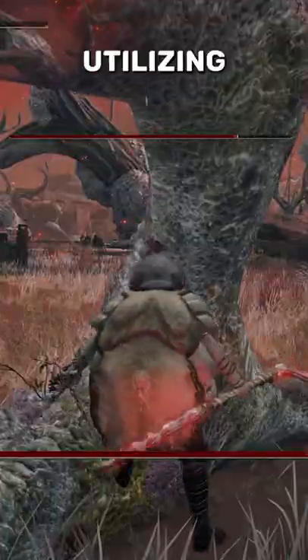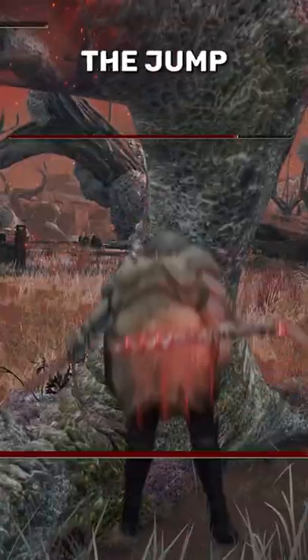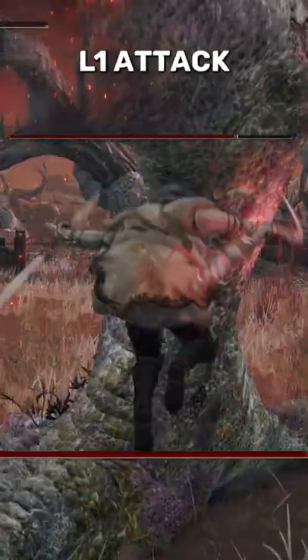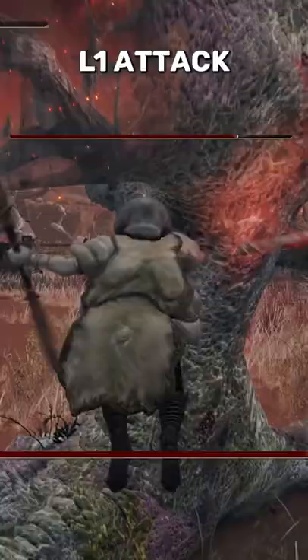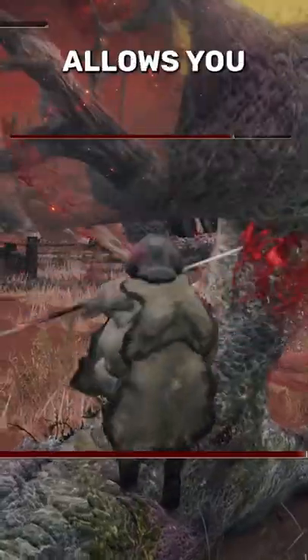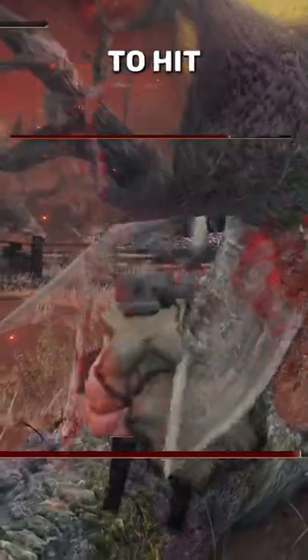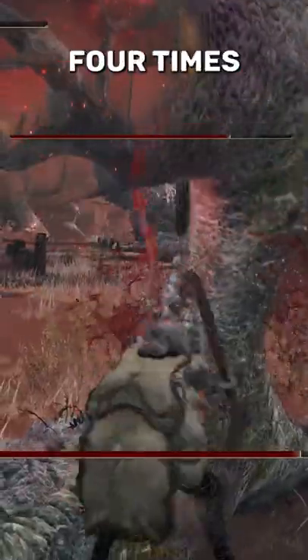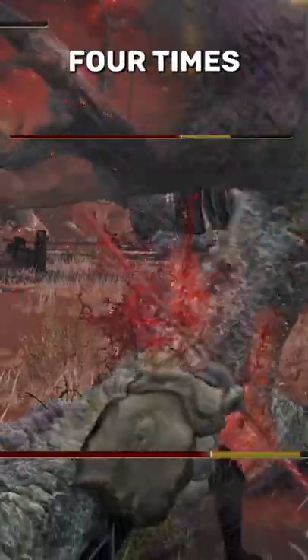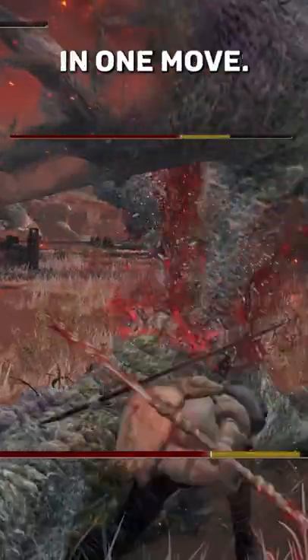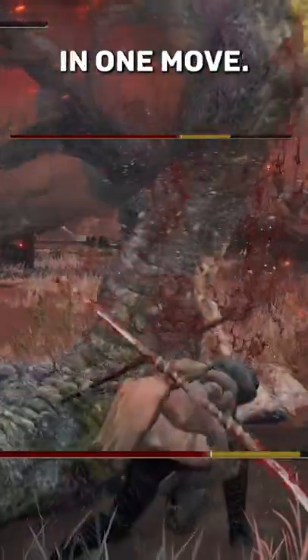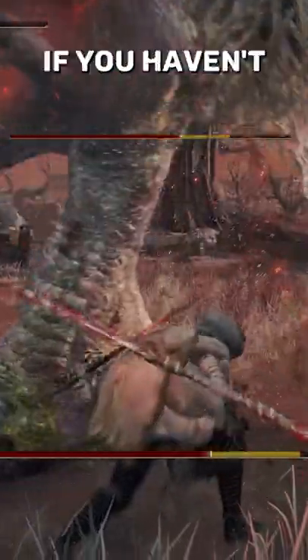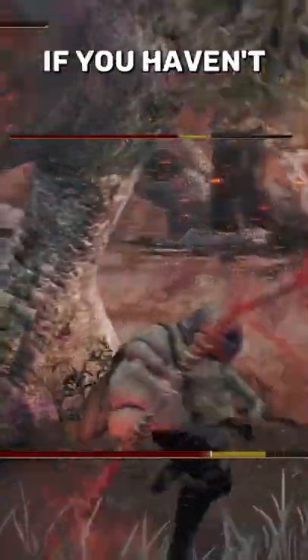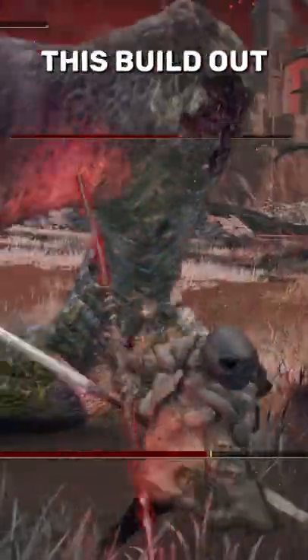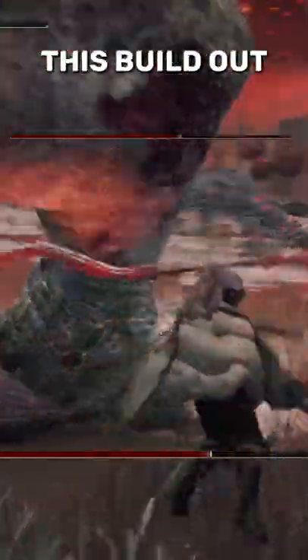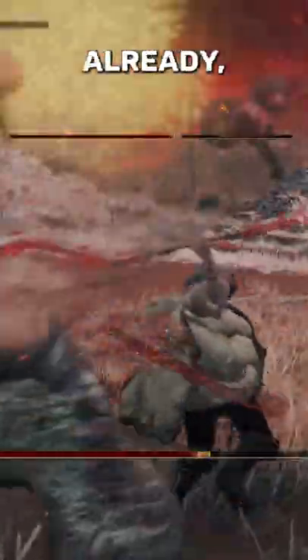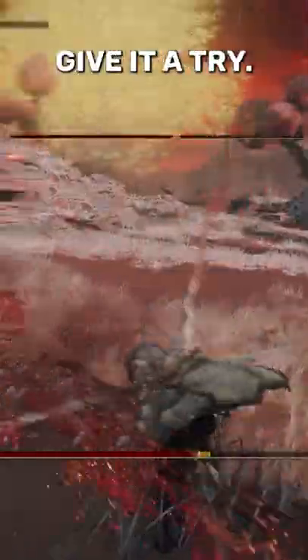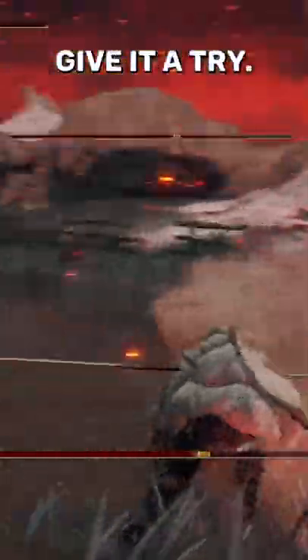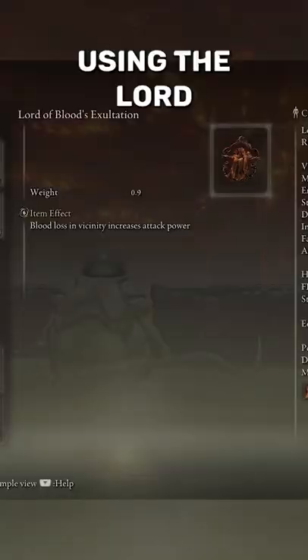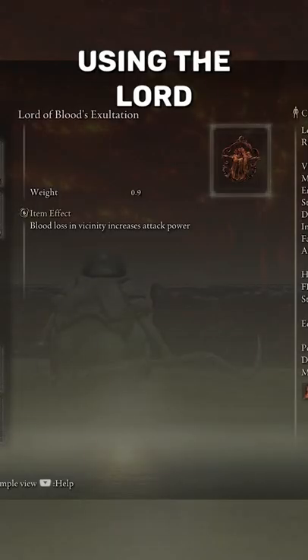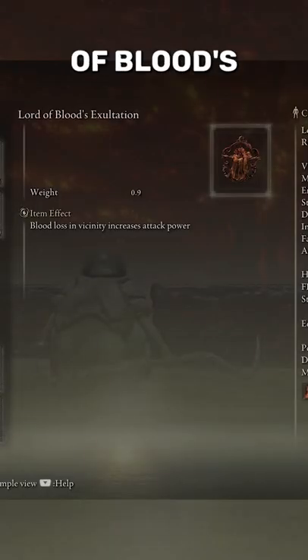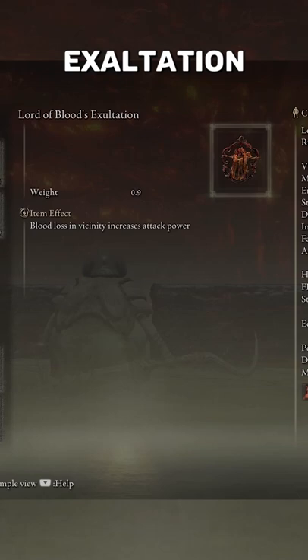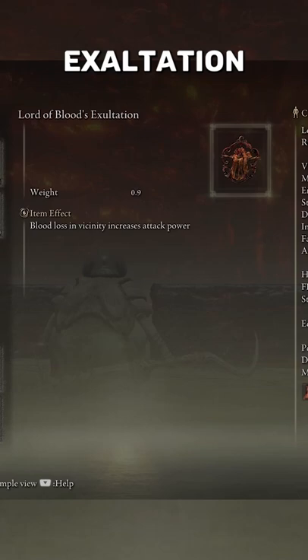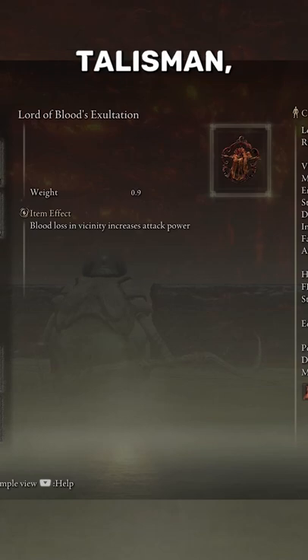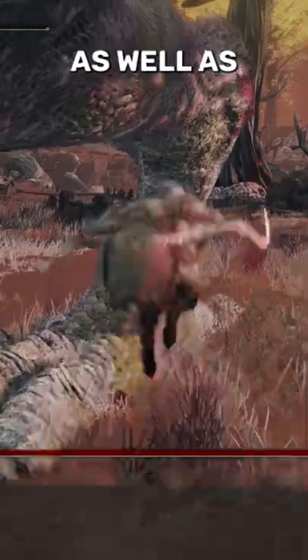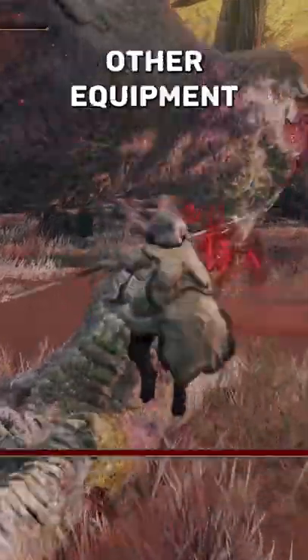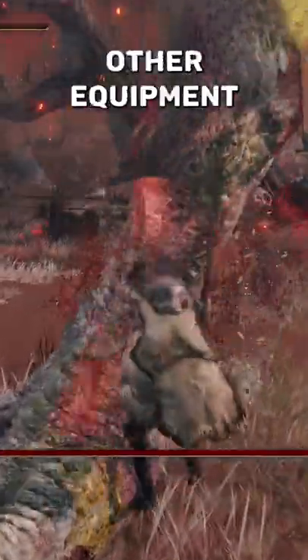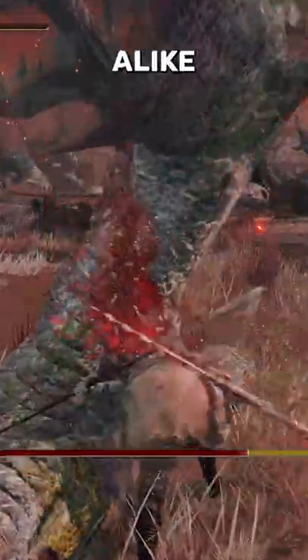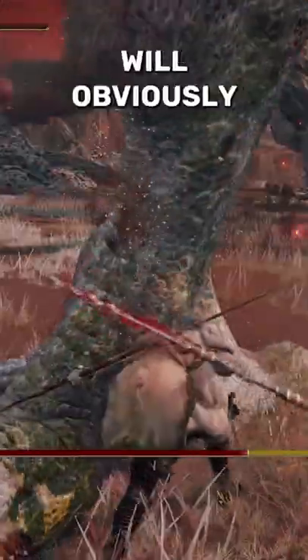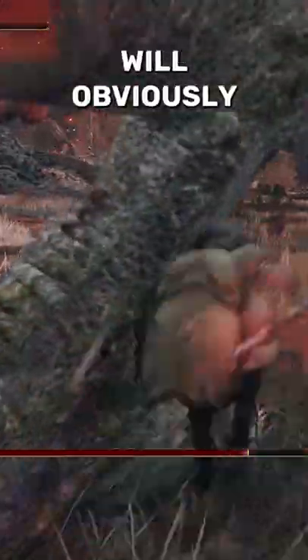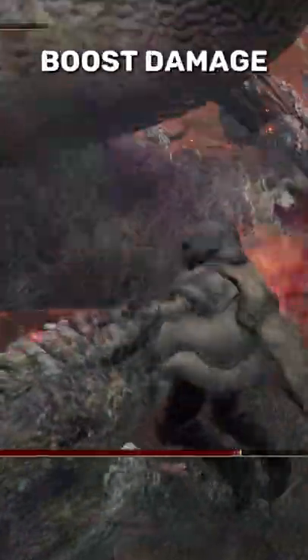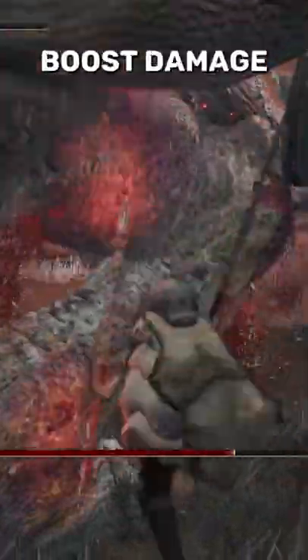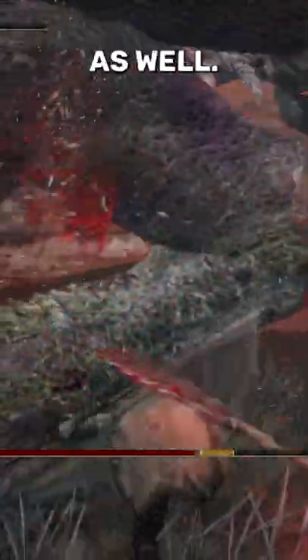Utilizing the jump L1 attack allows you to hit four times in one move, so if you haven't tried this build out already, give it a try. Using the Lord of Blood's Exaltation Talisman, as well as other equipment alike, will obviously boost damage as well.